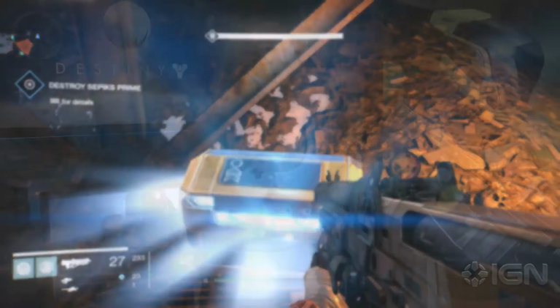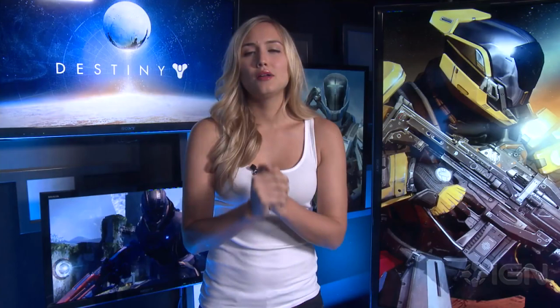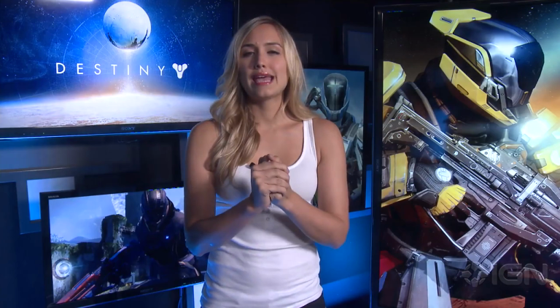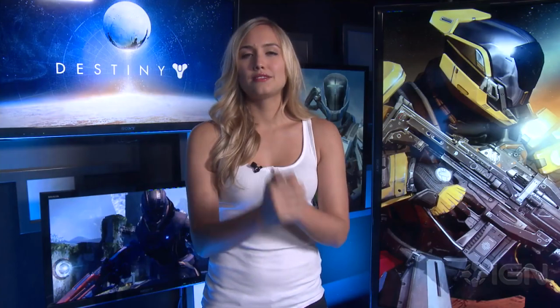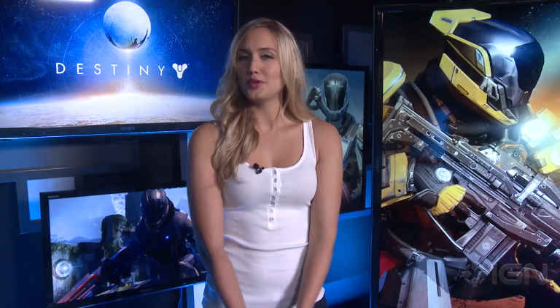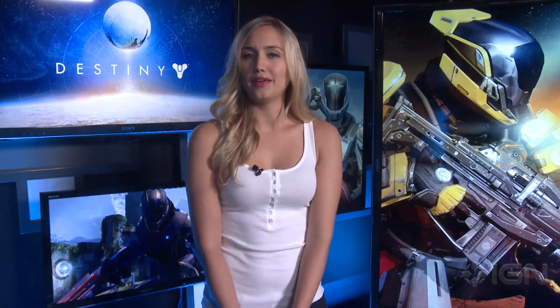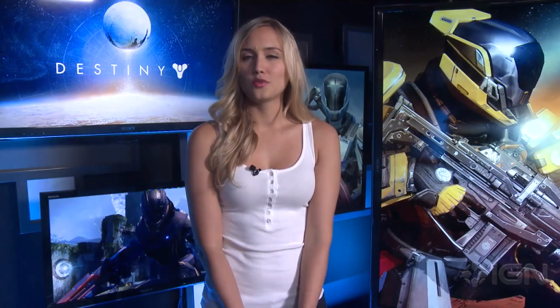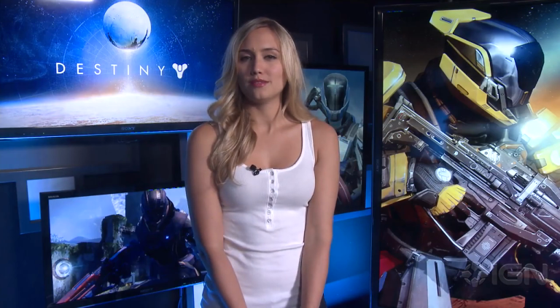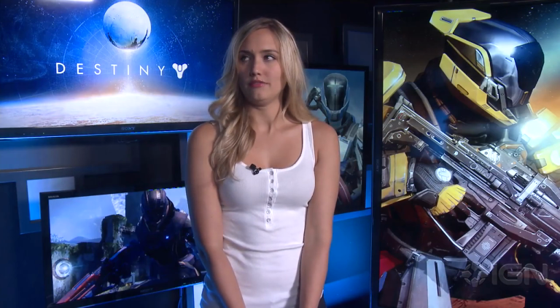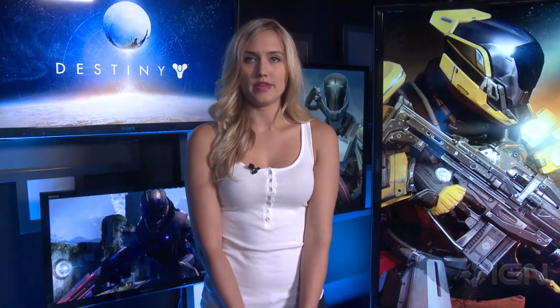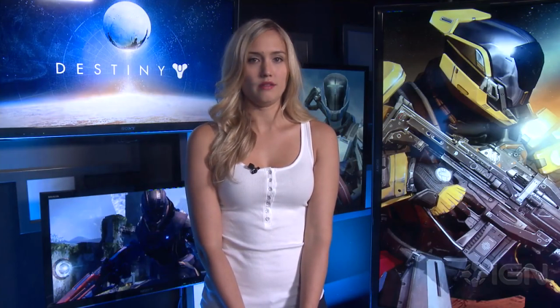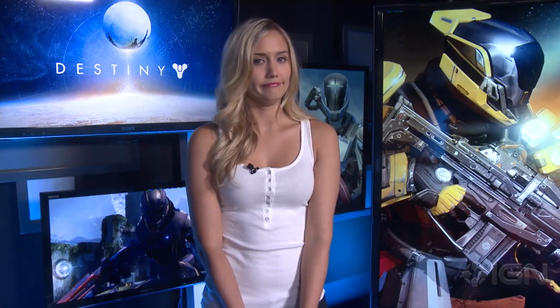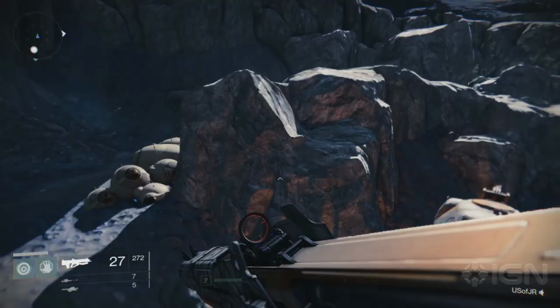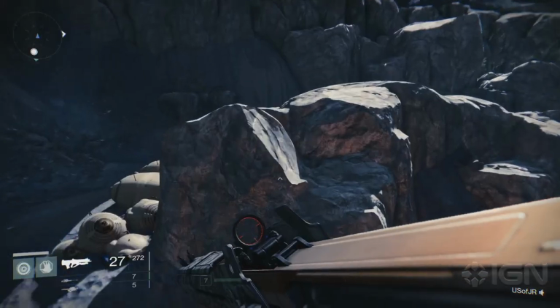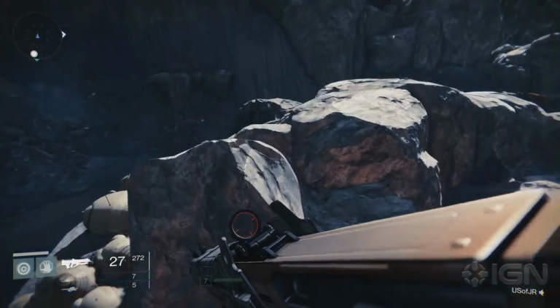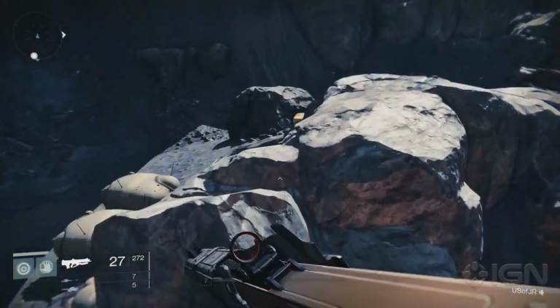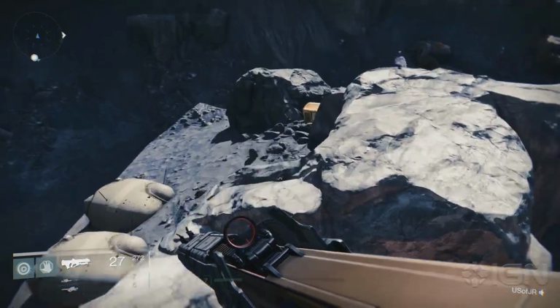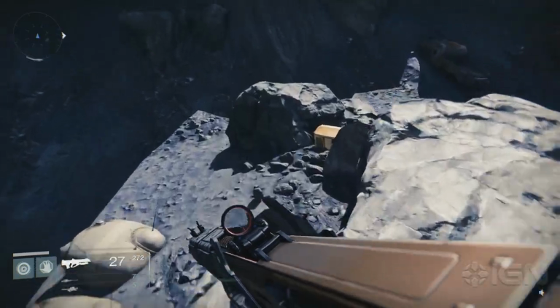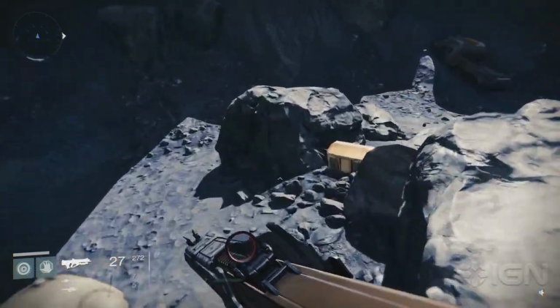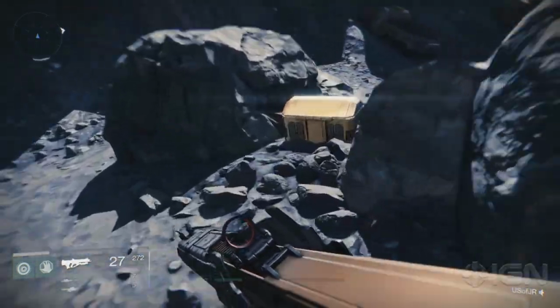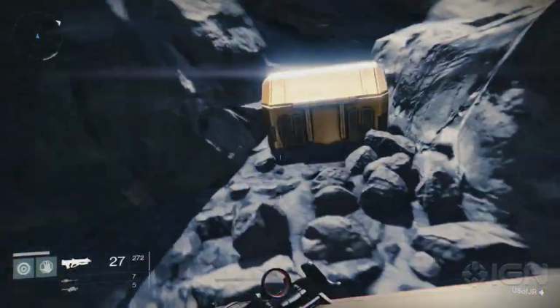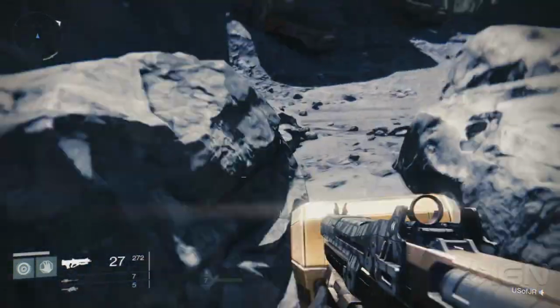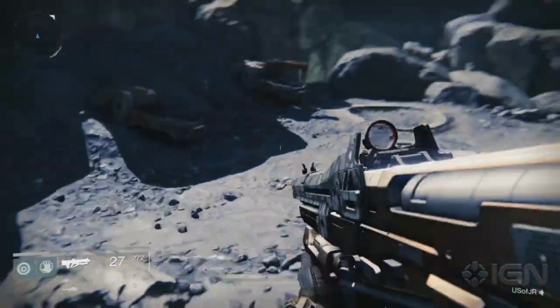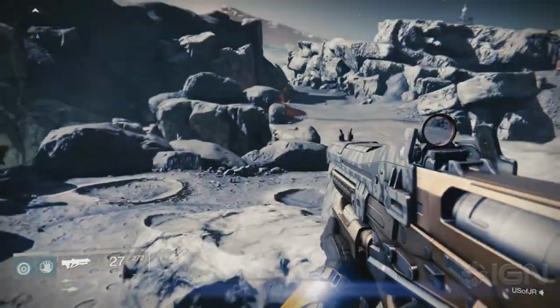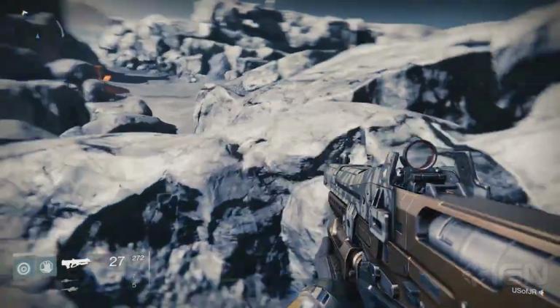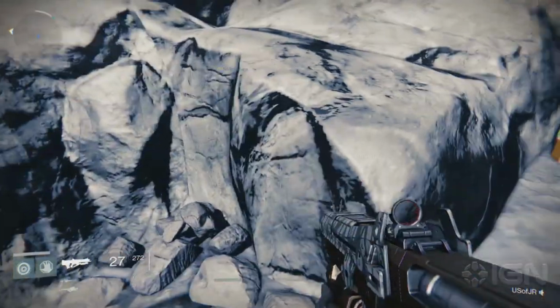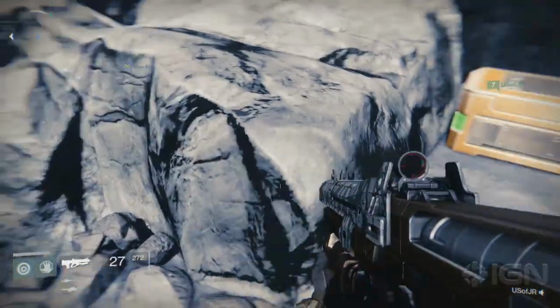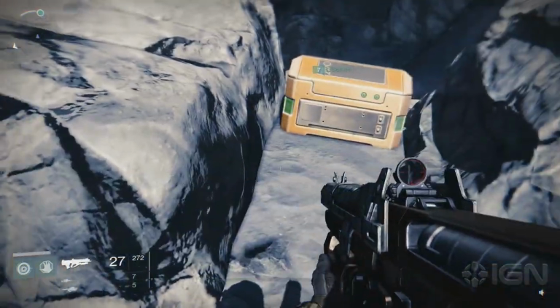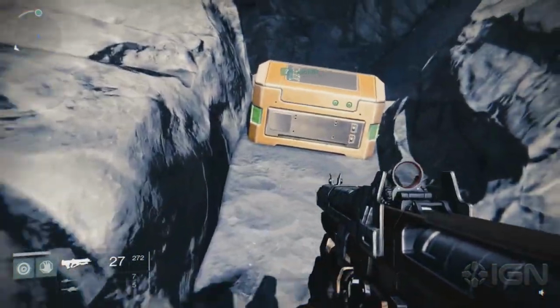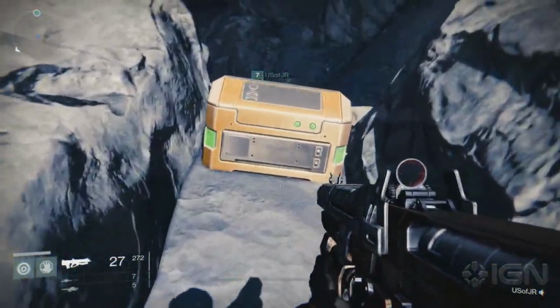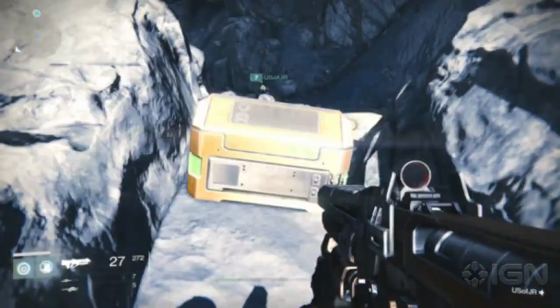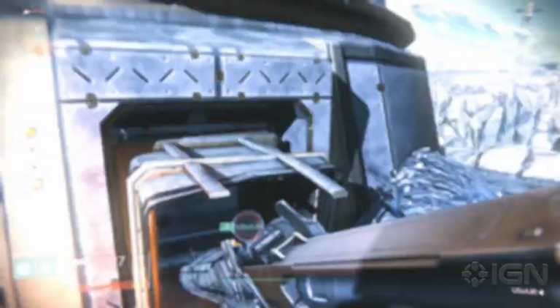Now let's head to the Moon. I've heard wizards are from there. The first can be found on your way to the Hellmouth. Drive over here on your sparrow and look between the rocks.